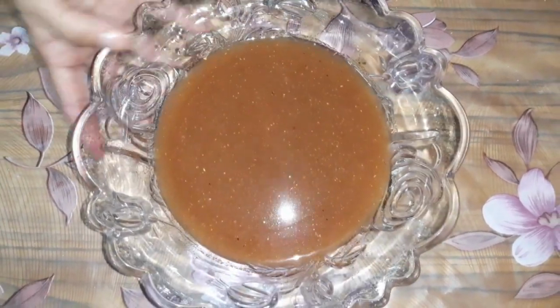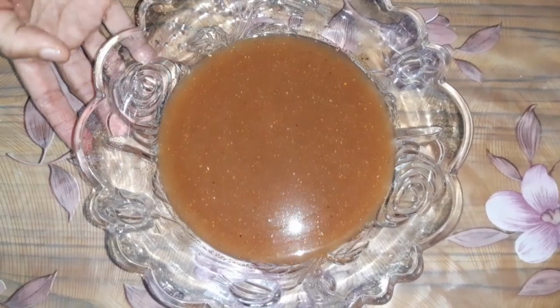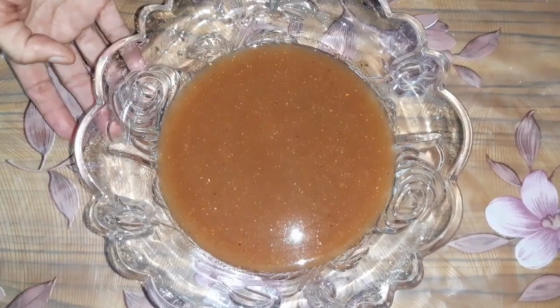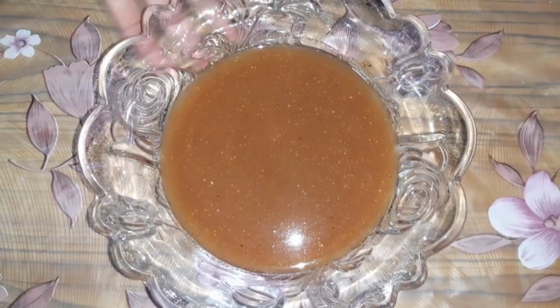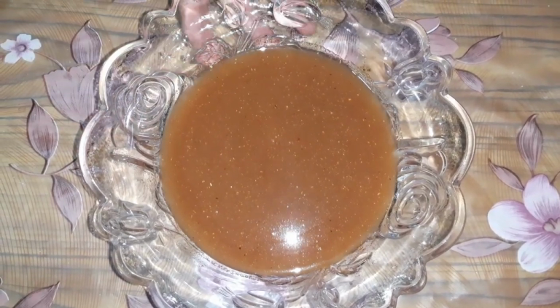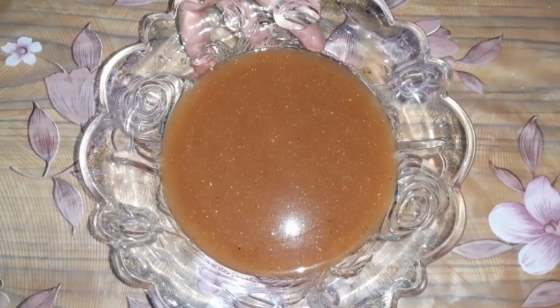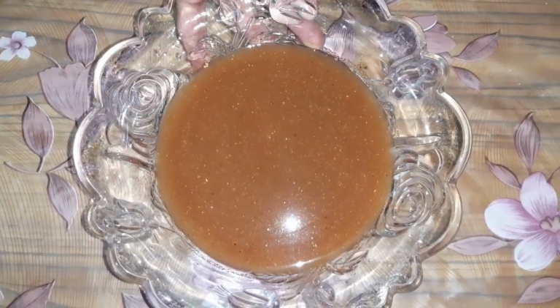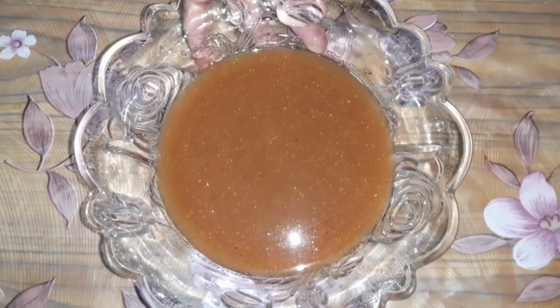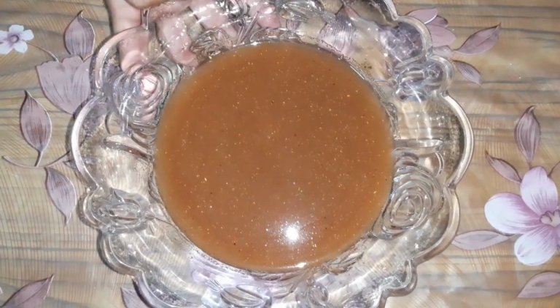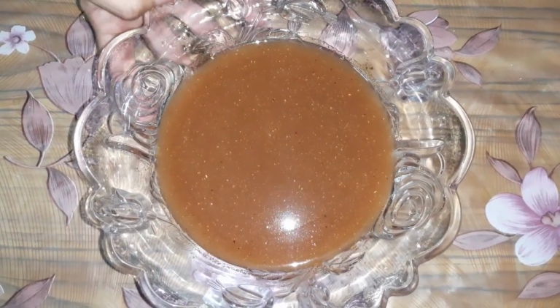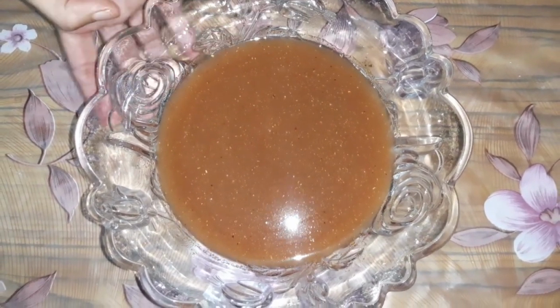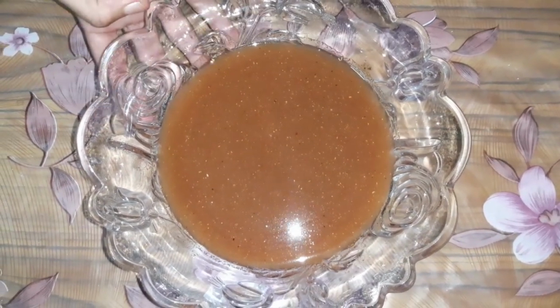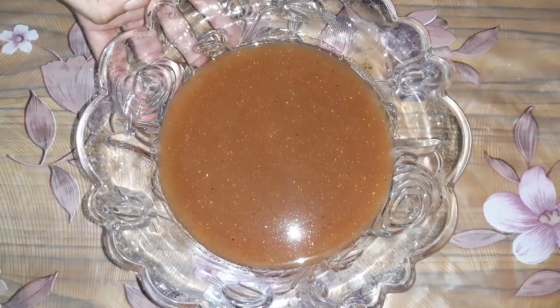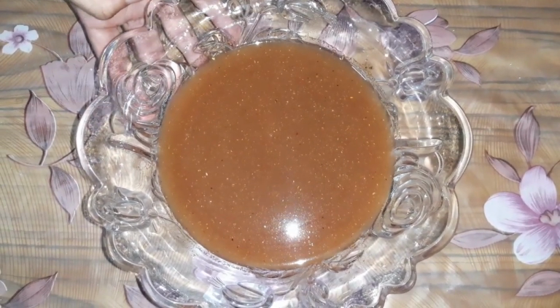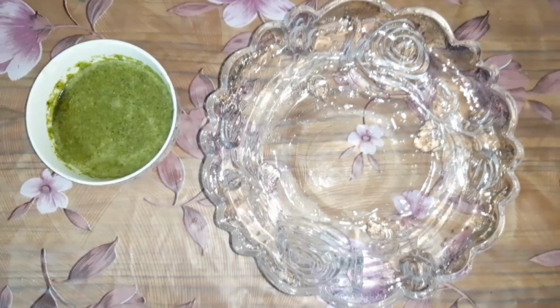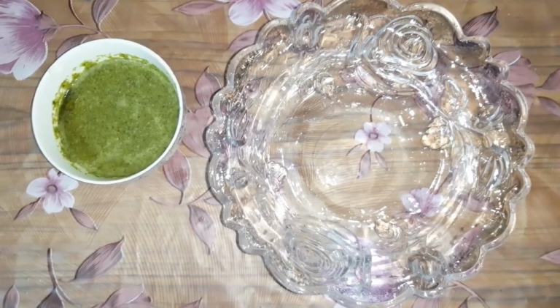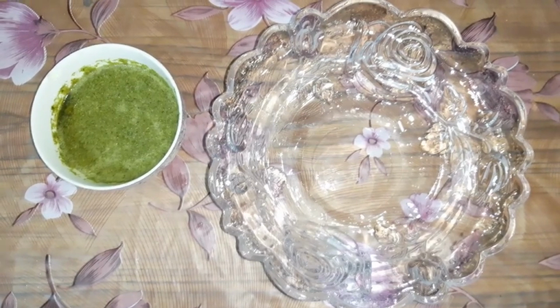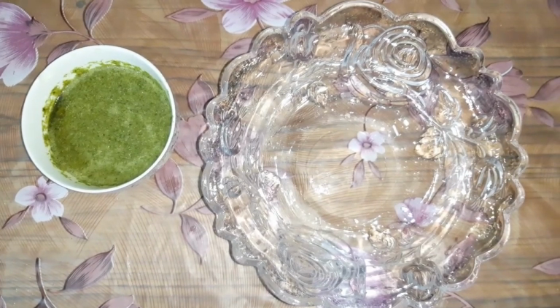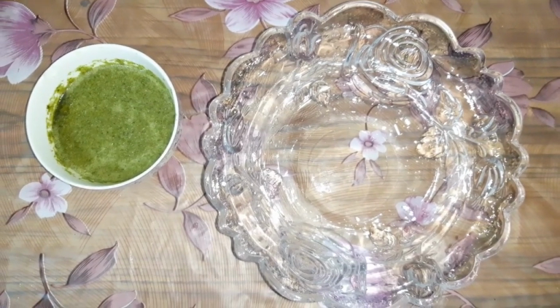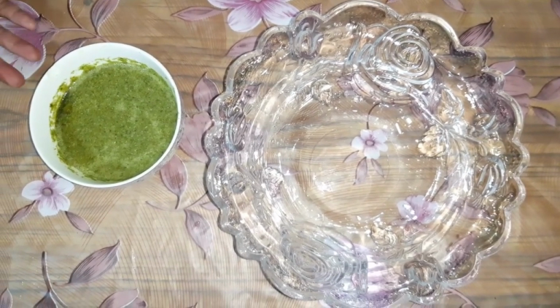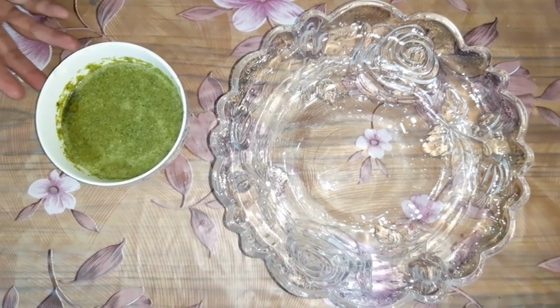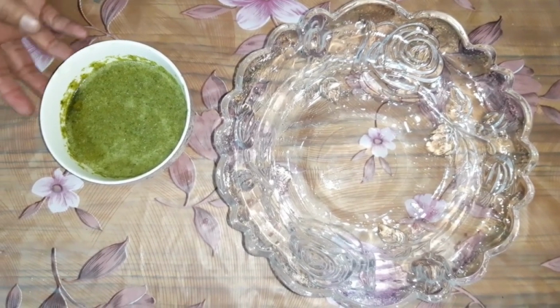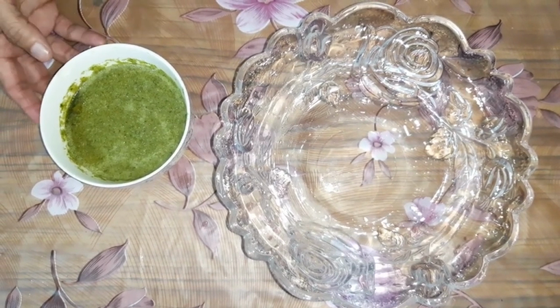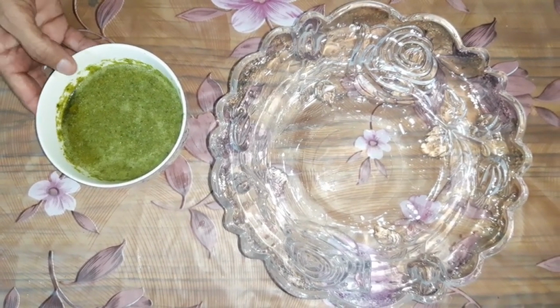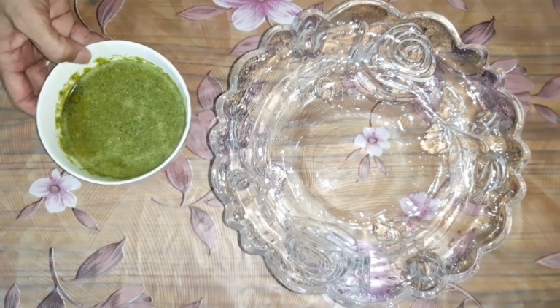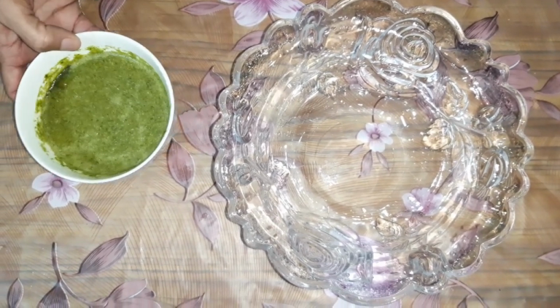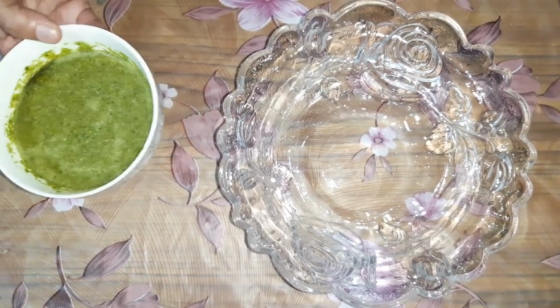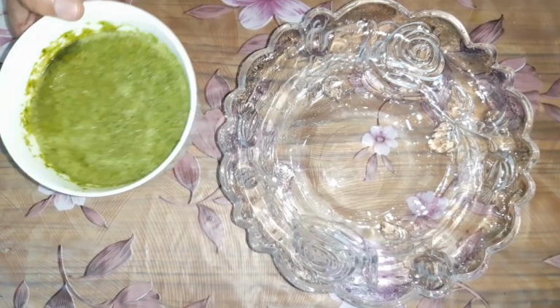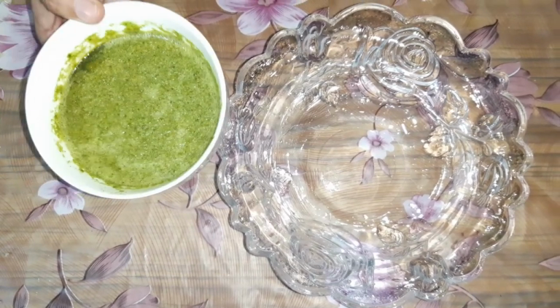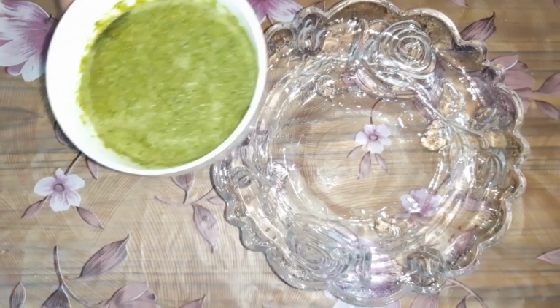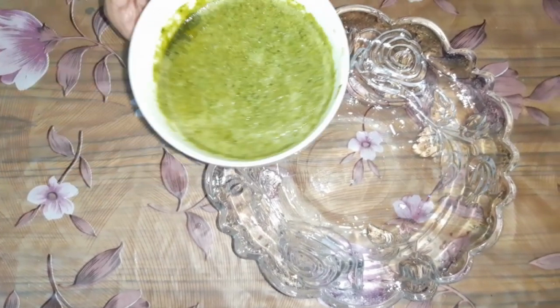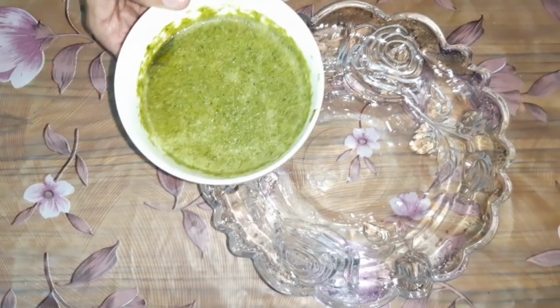Now we will prepare the green color of the water. First, we made the red color of the water. Now we will make the green color.